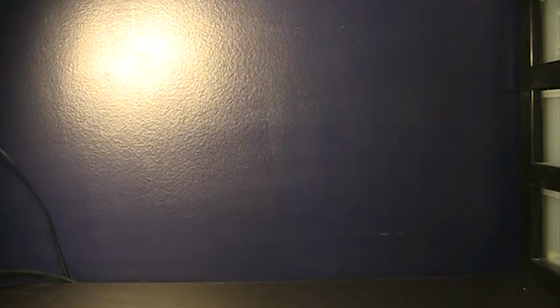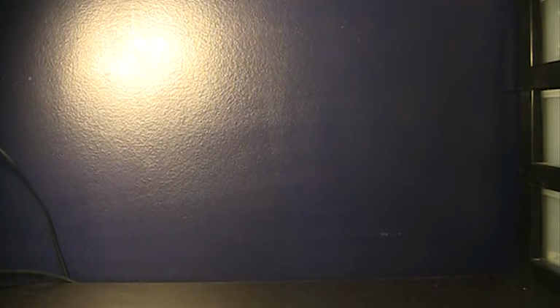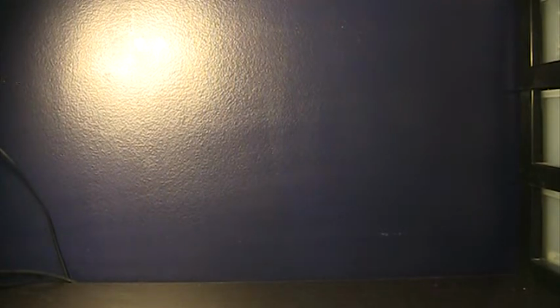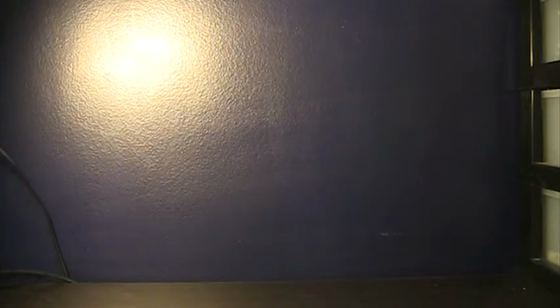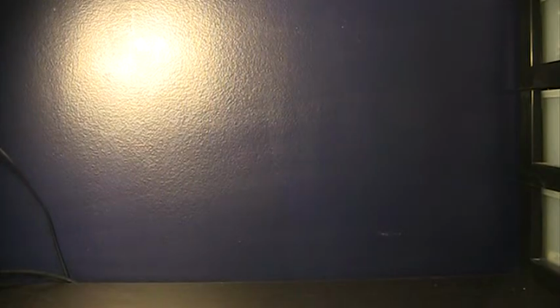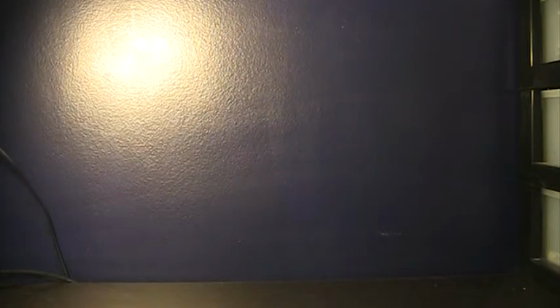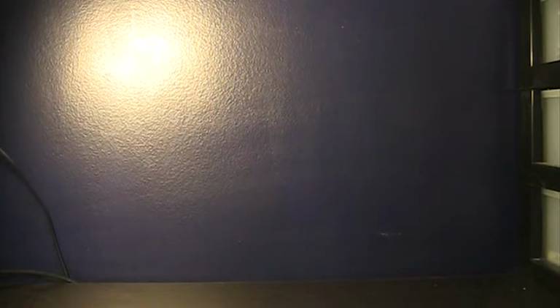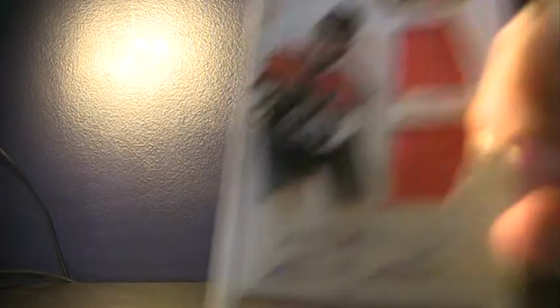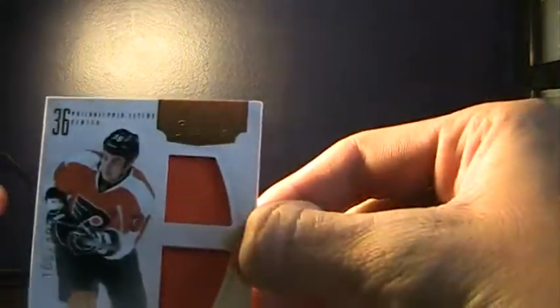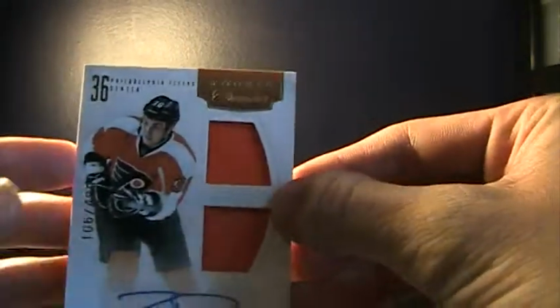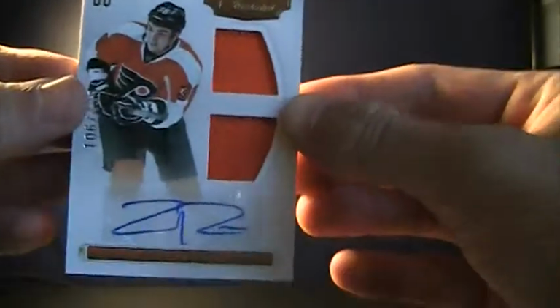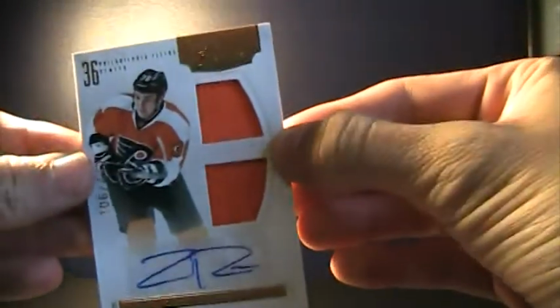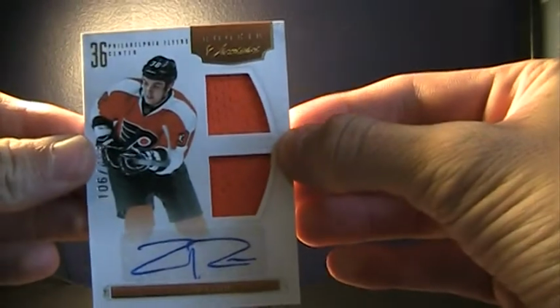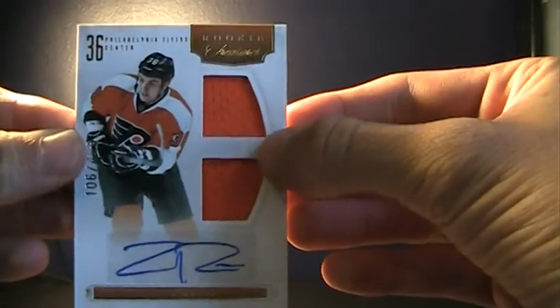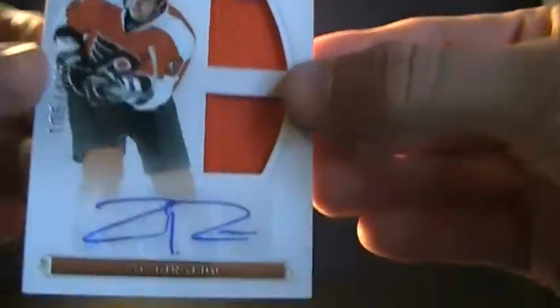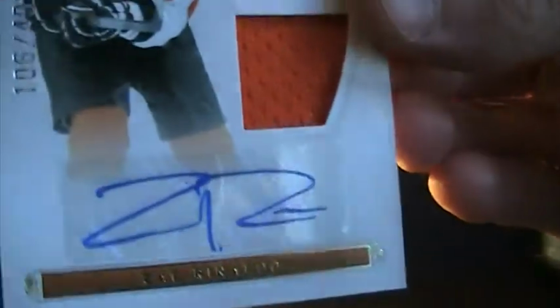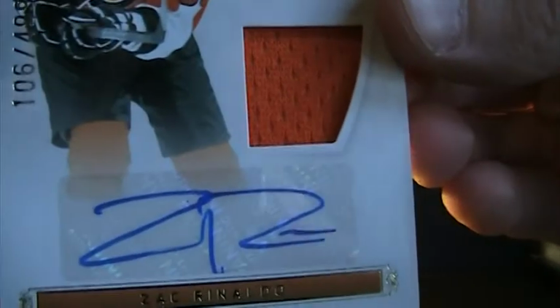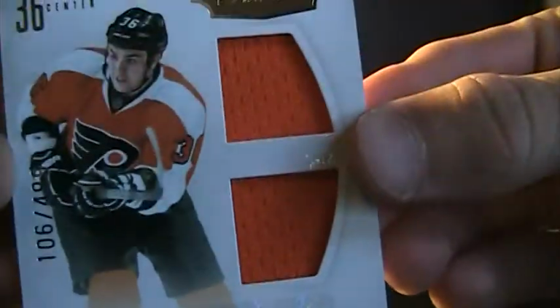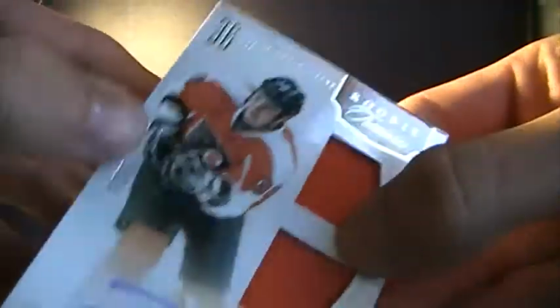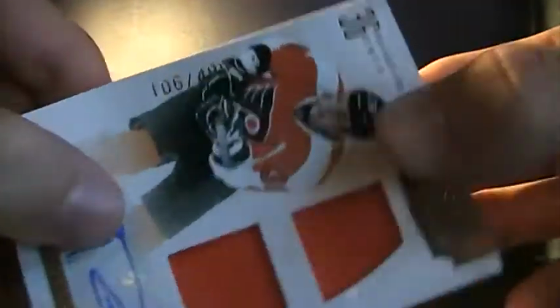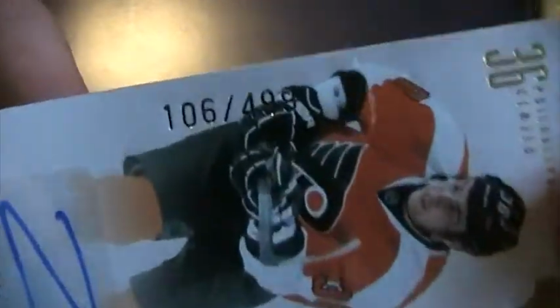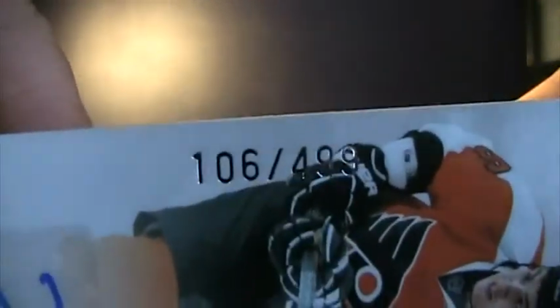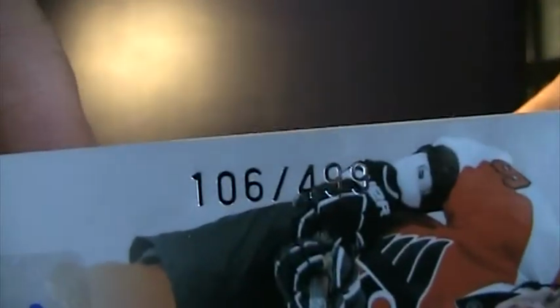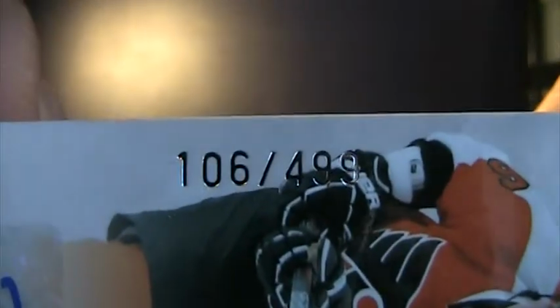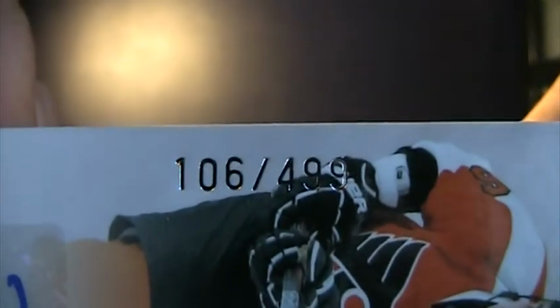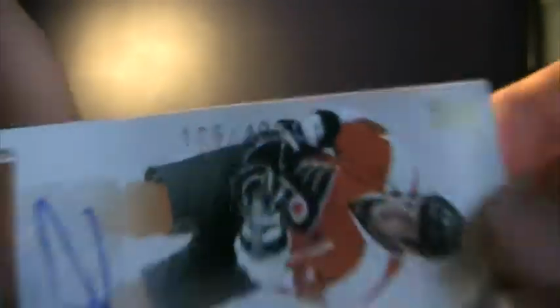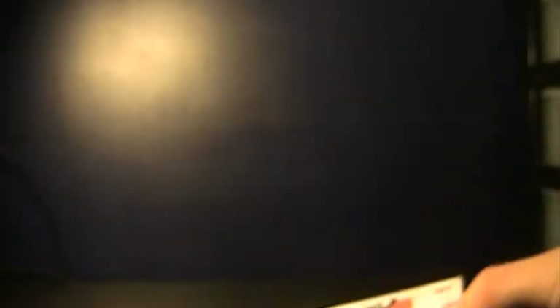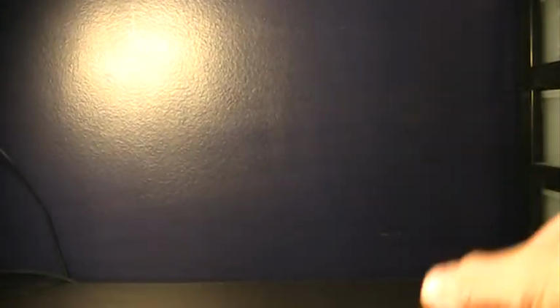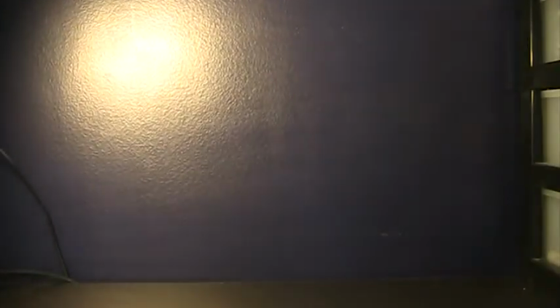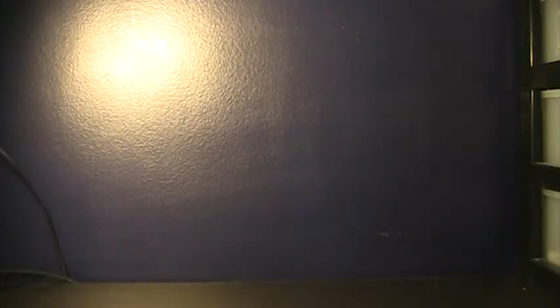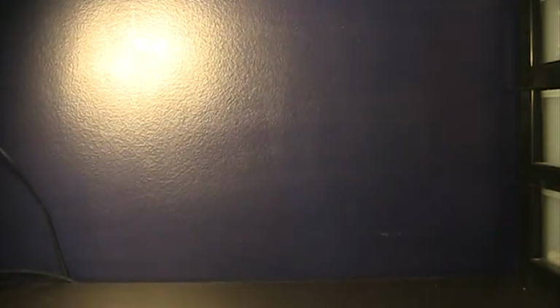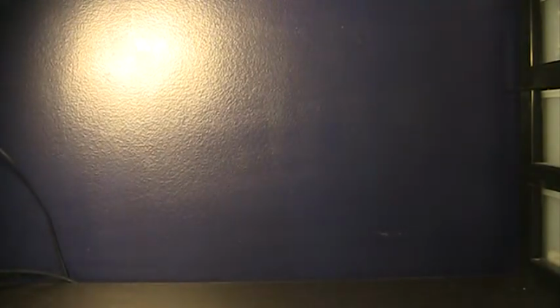Next card I have is from 11/12 Rookie Anthology — a Rookie Auto of Zach Rinaldo for the Flyers, and that is numbered 106 of 499. That will be for trade or sale as well.